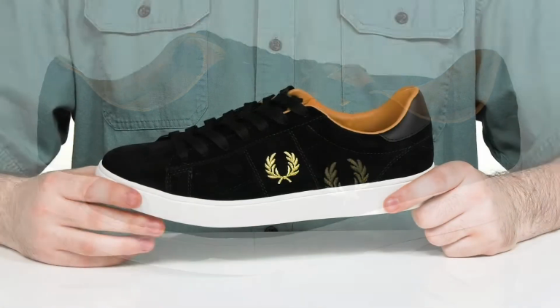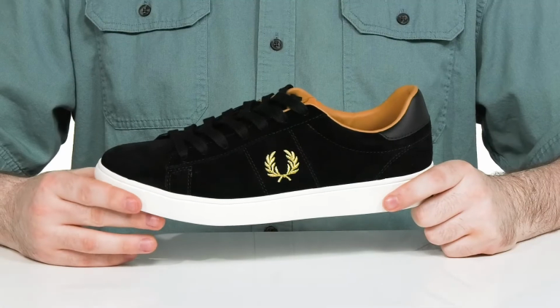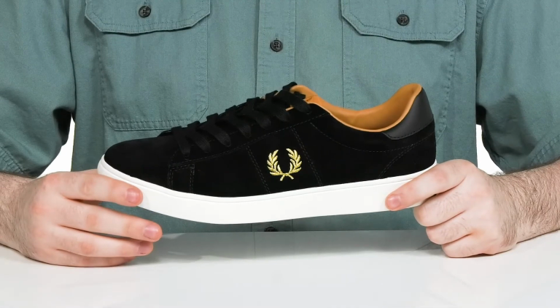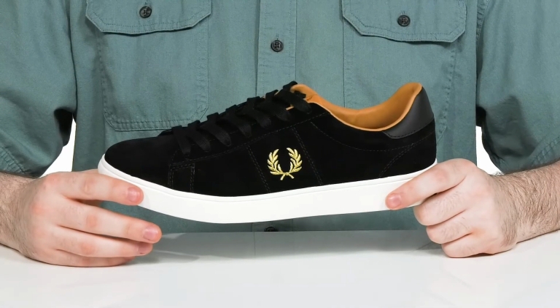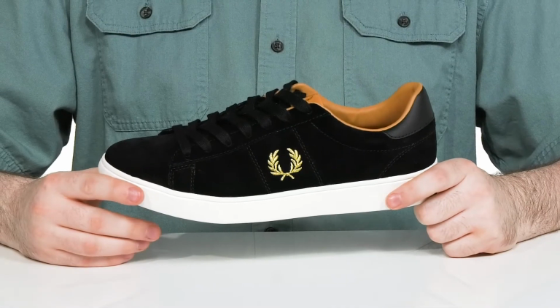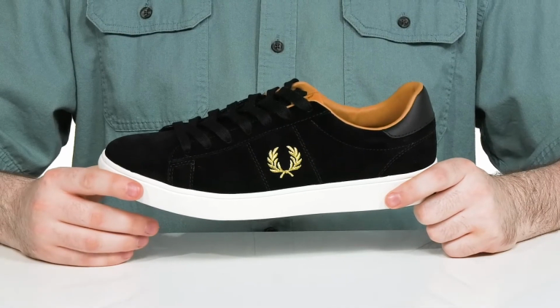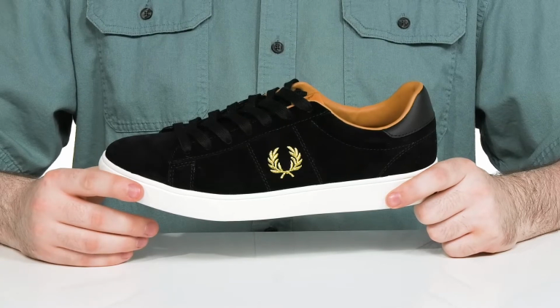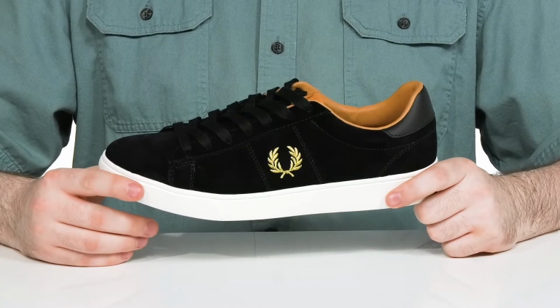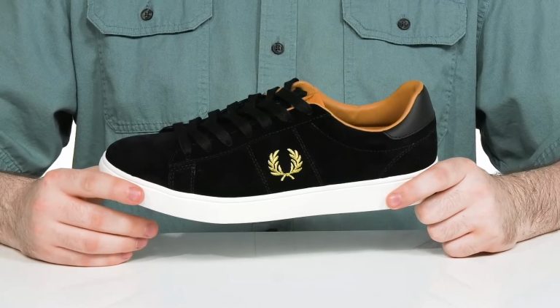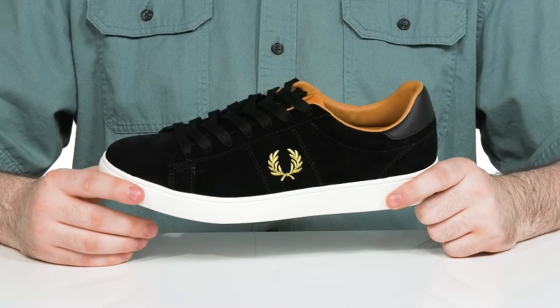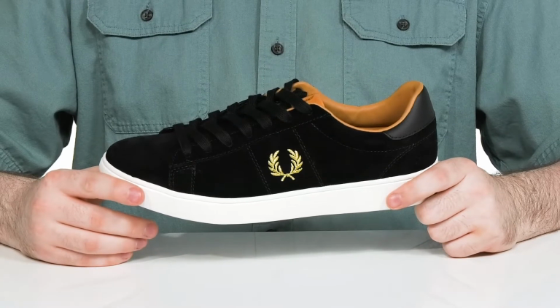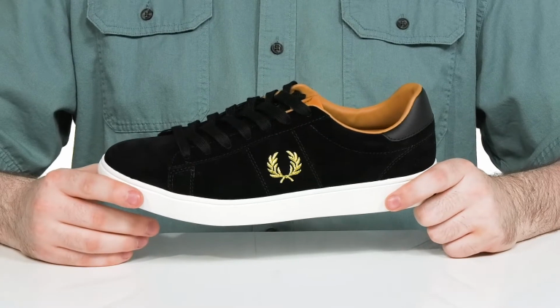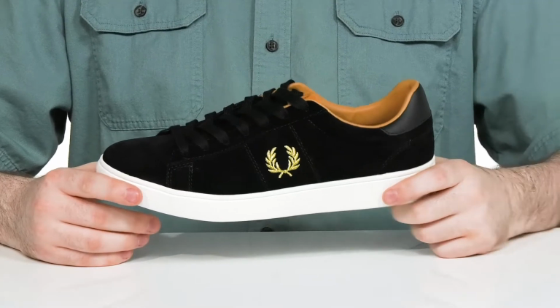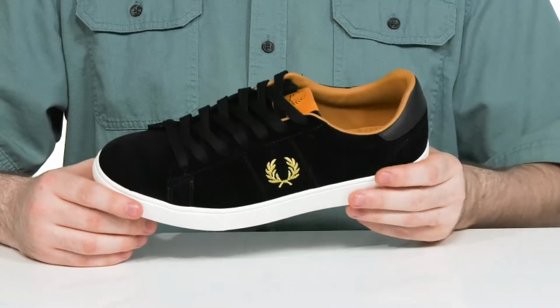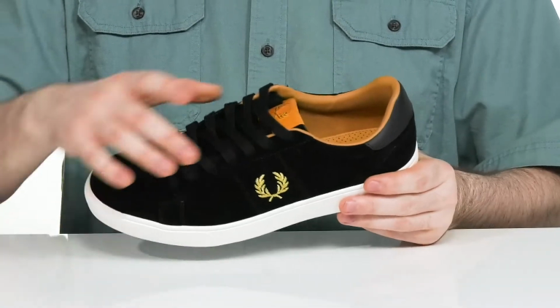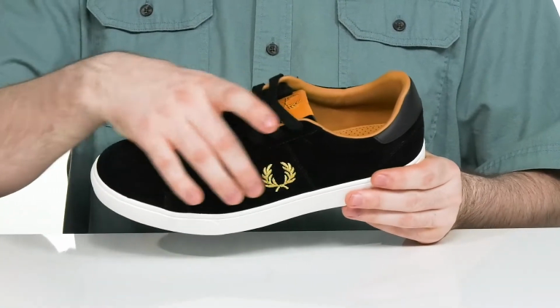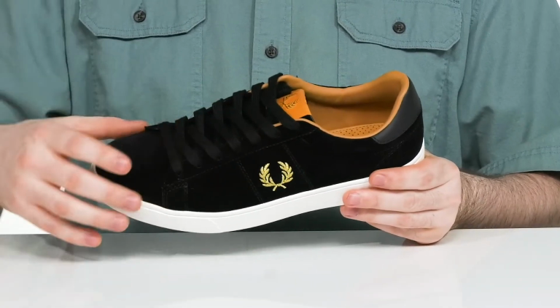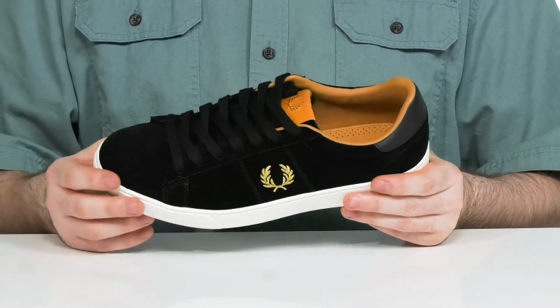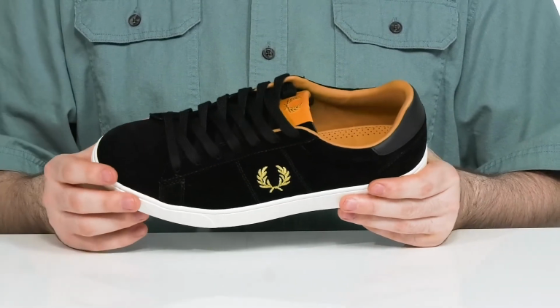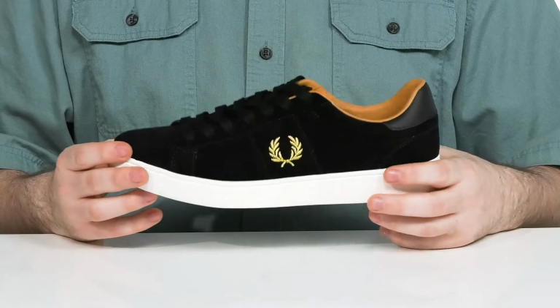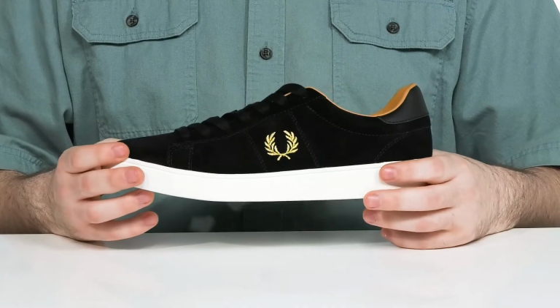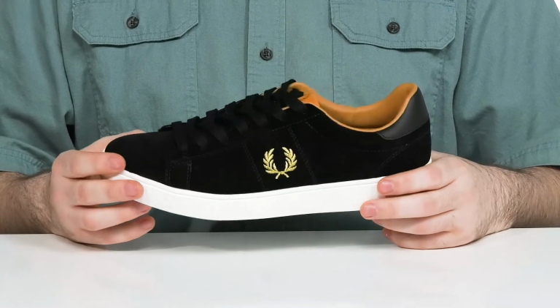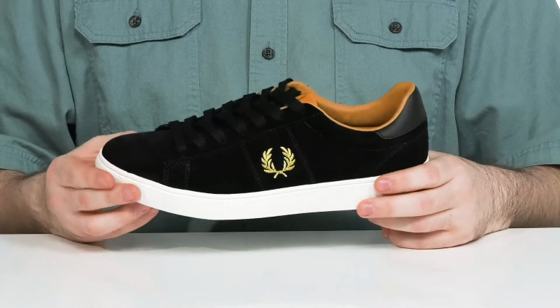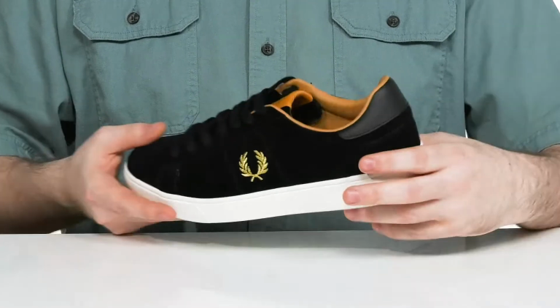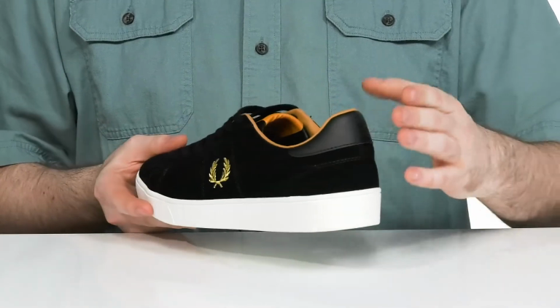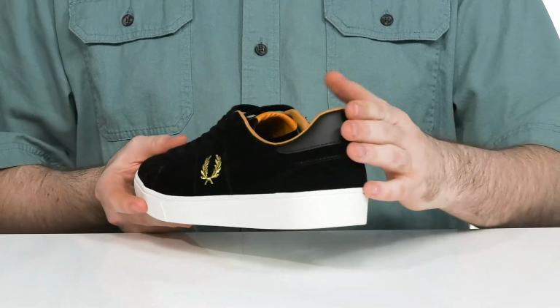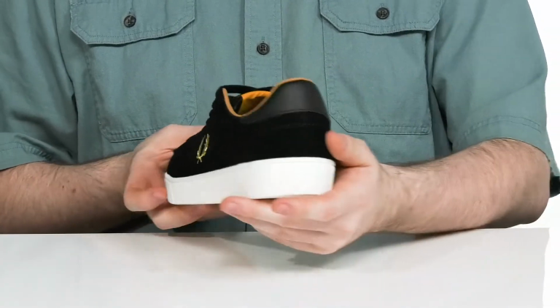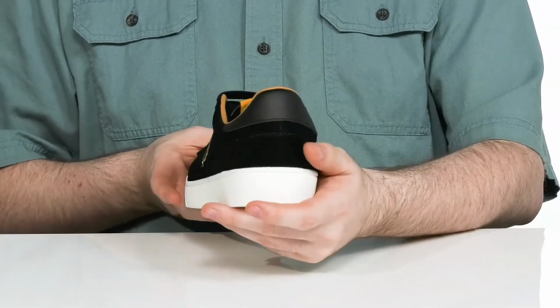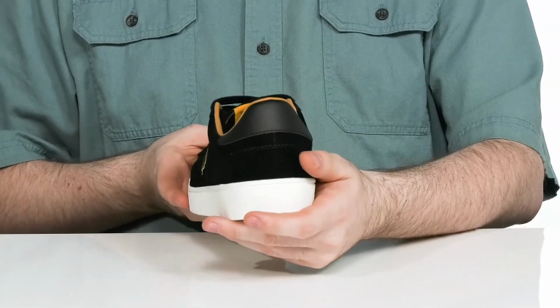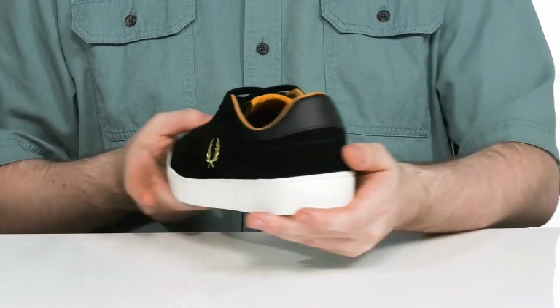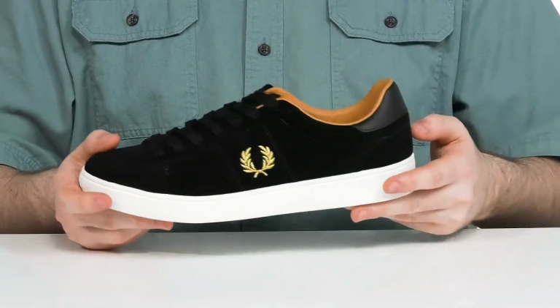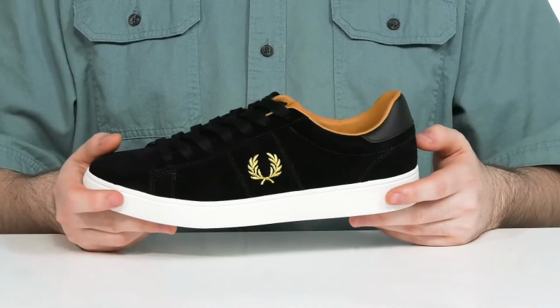Enjoy stylish sophistication in this shoe from Fred Perry. This silhouette uses a soft leather upper with a great suede look, with a more solid tone there in the back to give it added appeal.